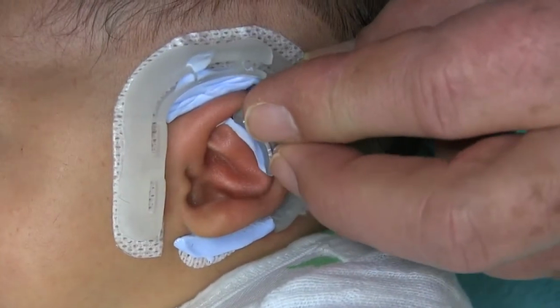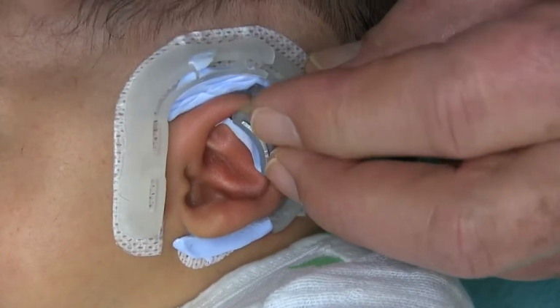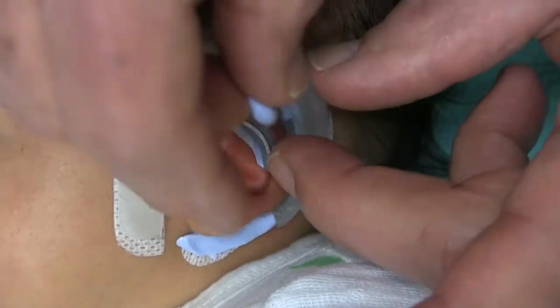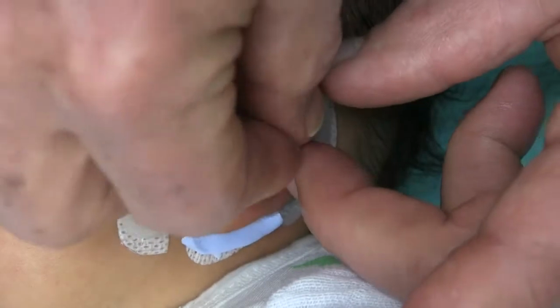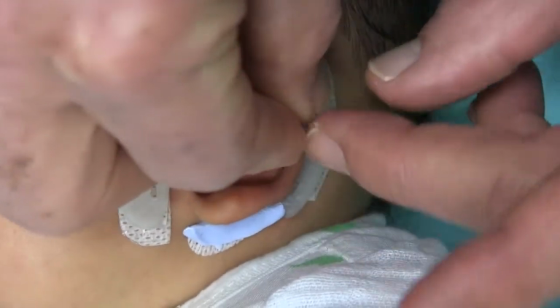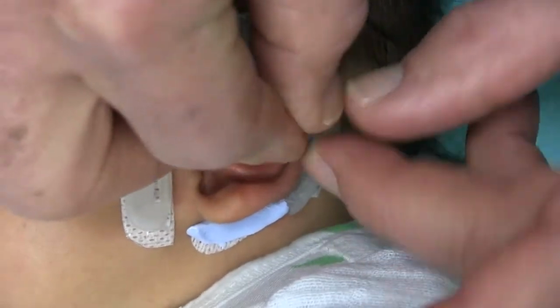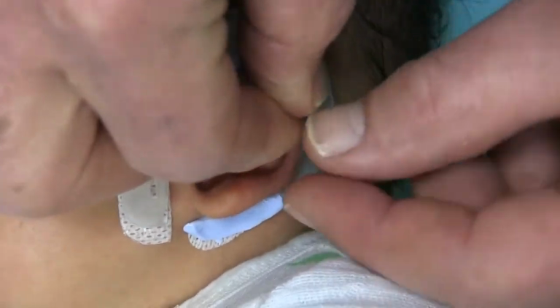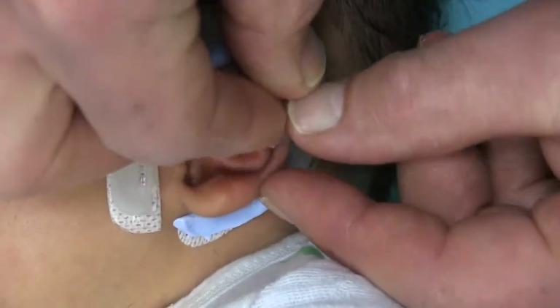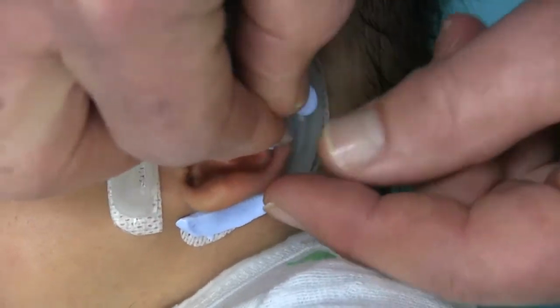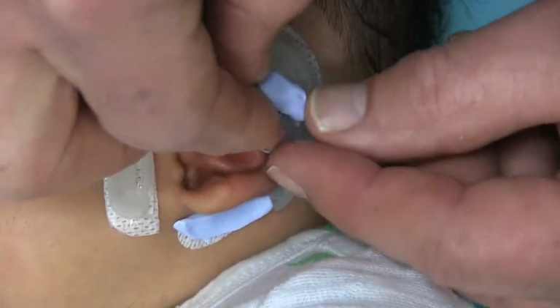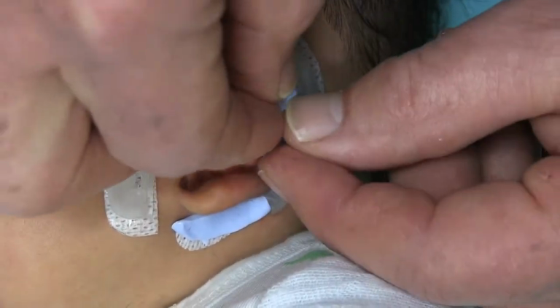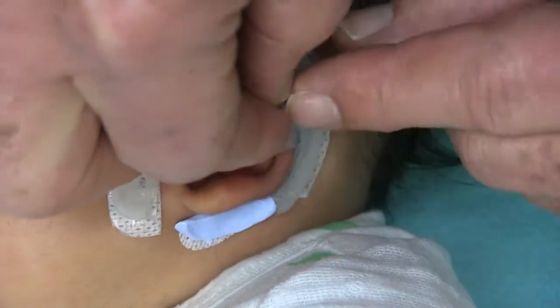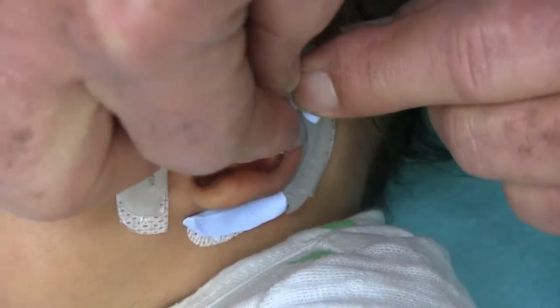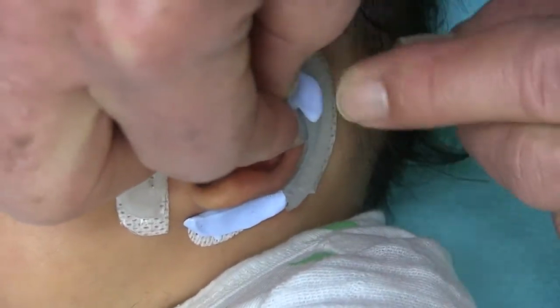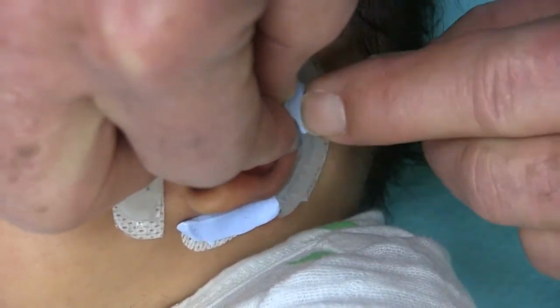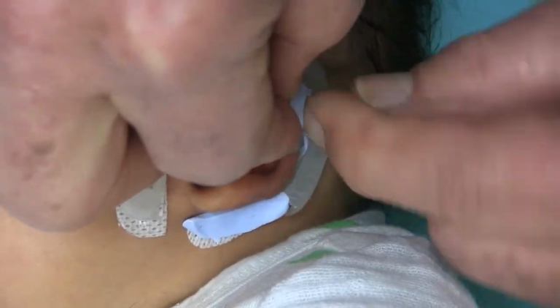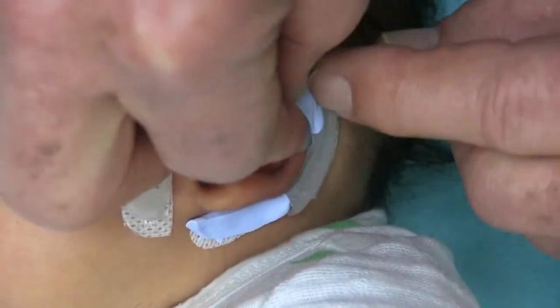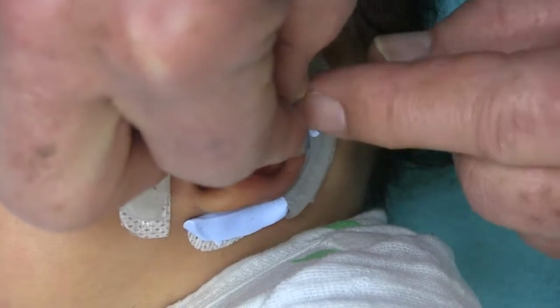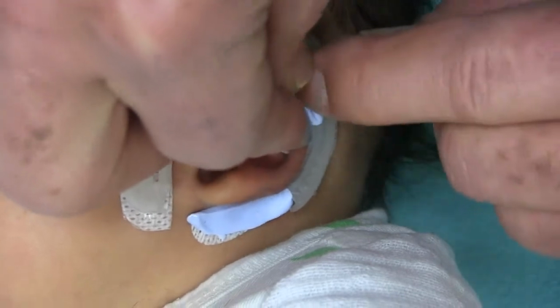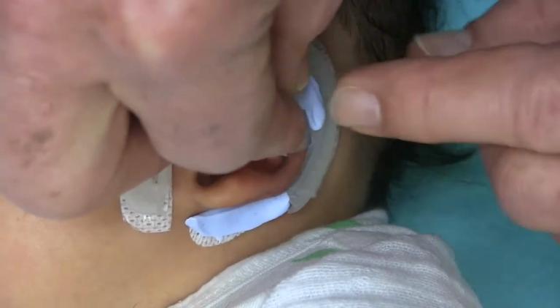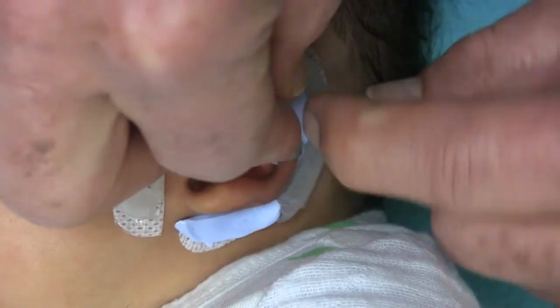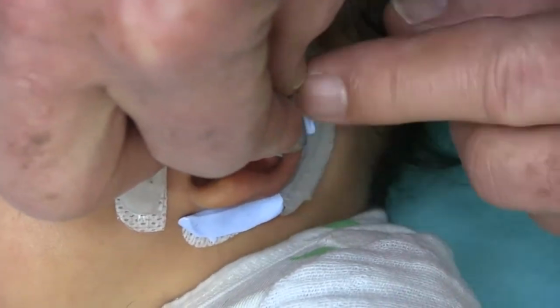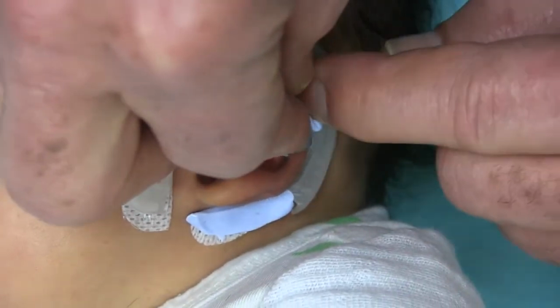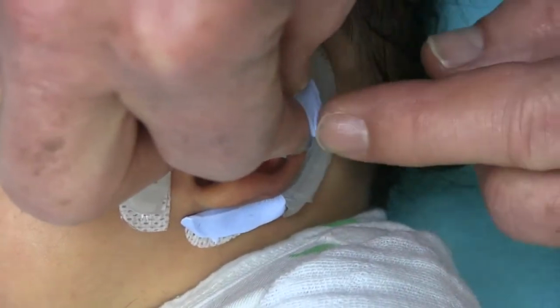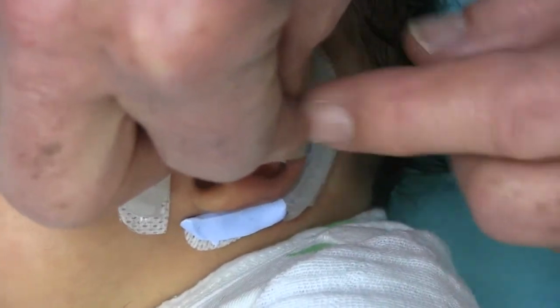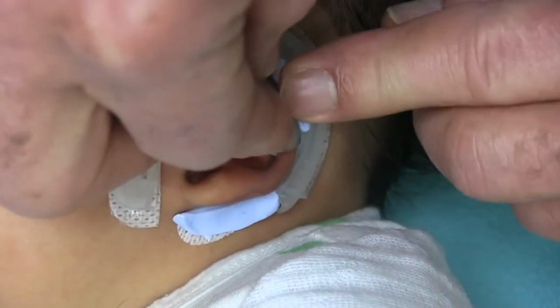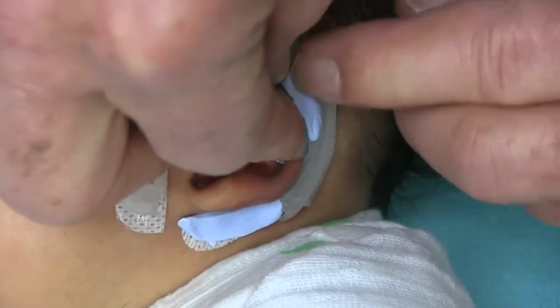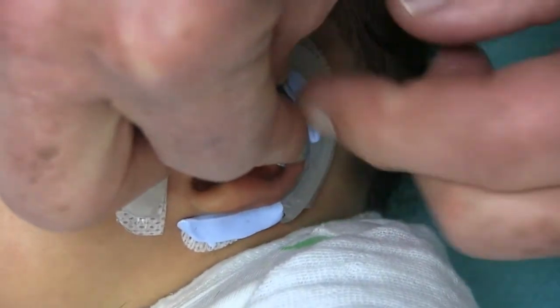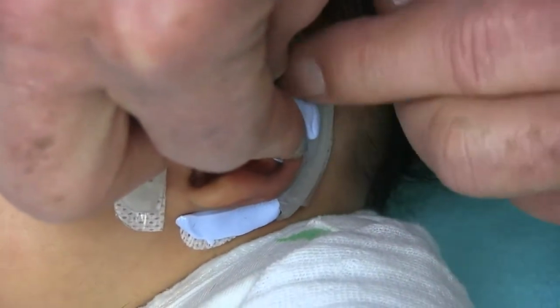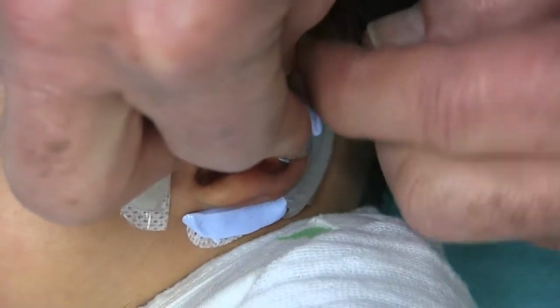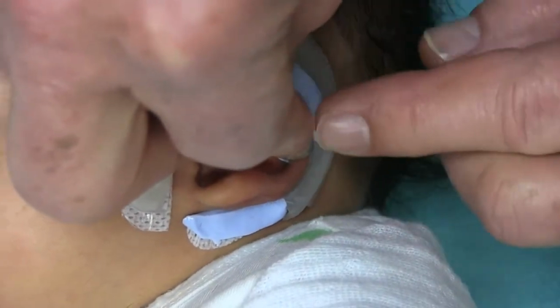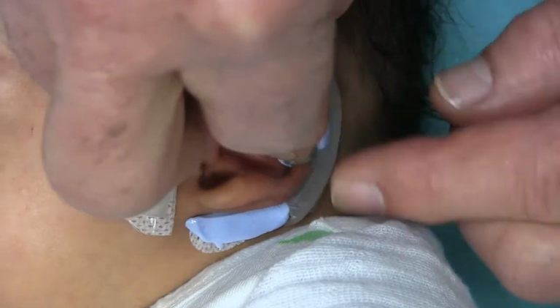This might be too firm of a mix. It's starting to really set up. I can mix some more if you like. Yeah, I'm going to have to add some more. I think we're going to have to get some fresh. Good job, buddy.